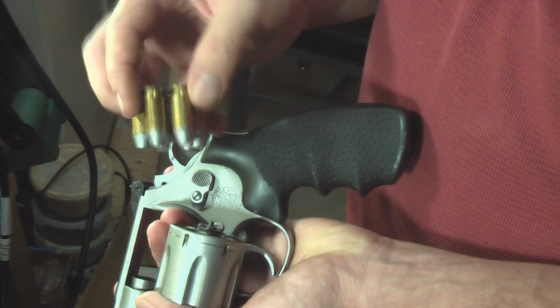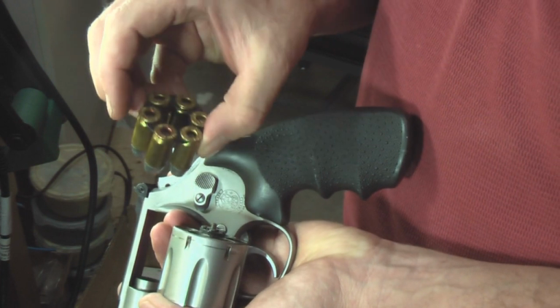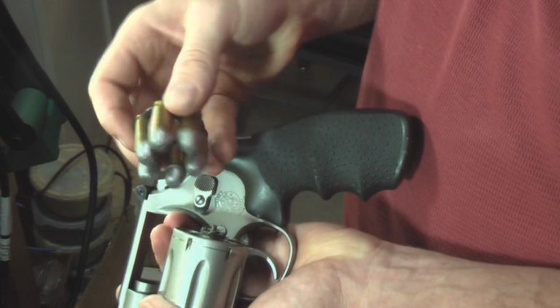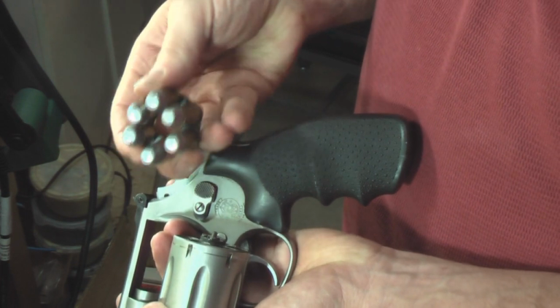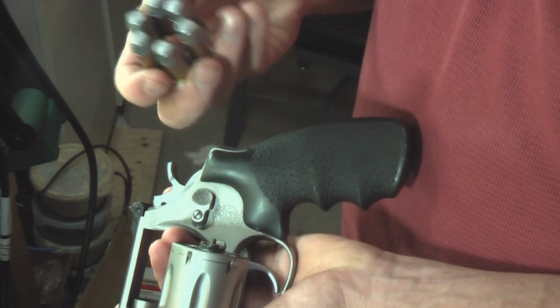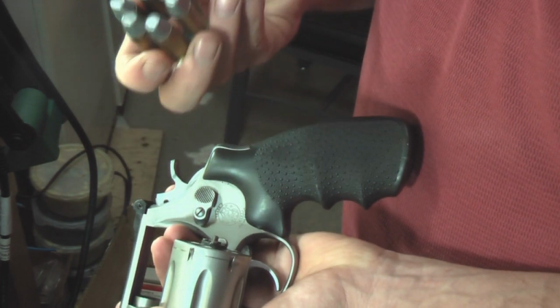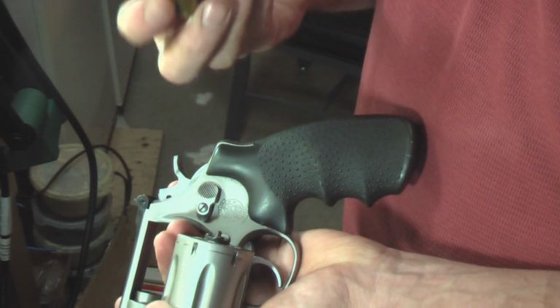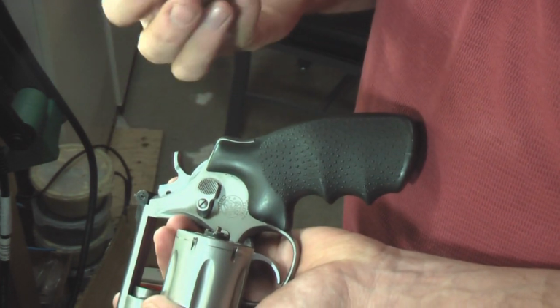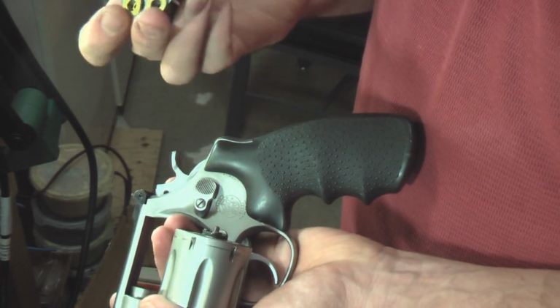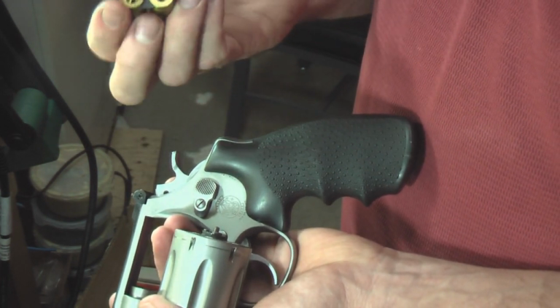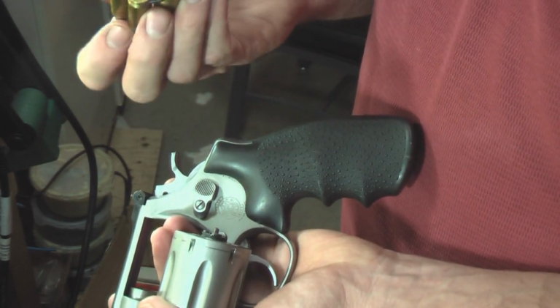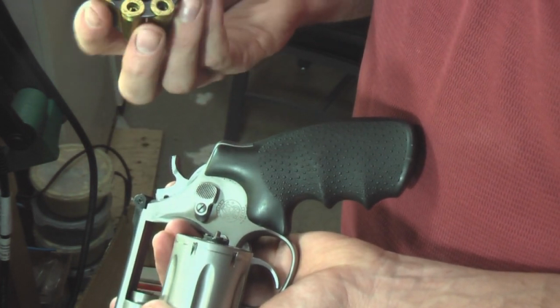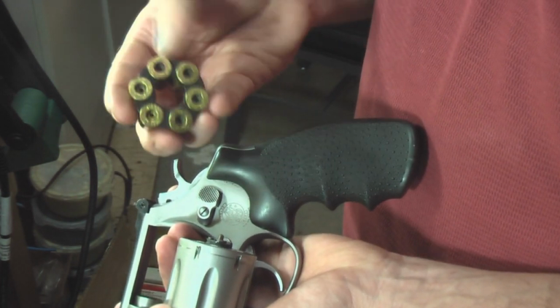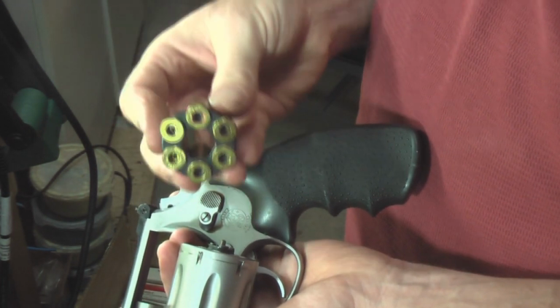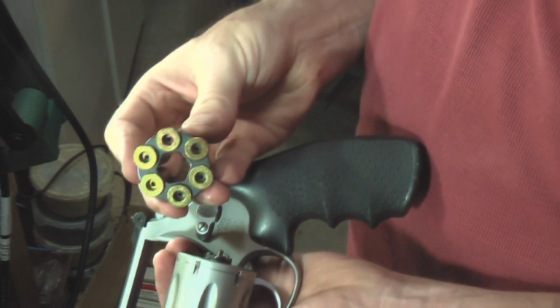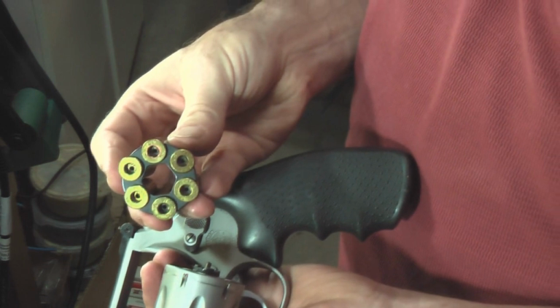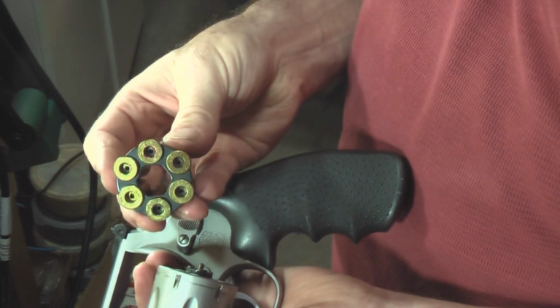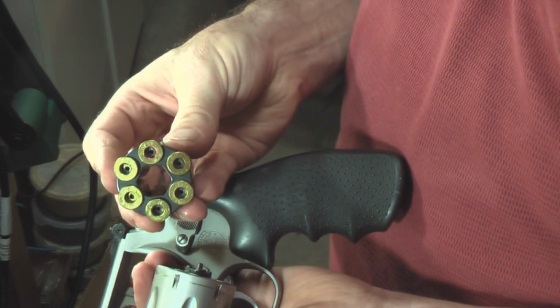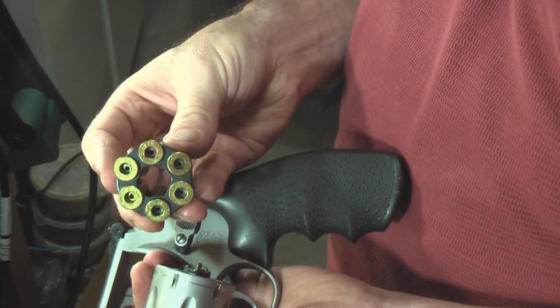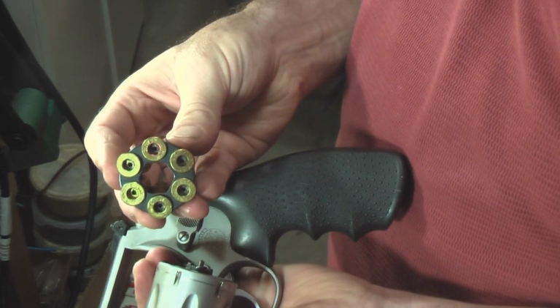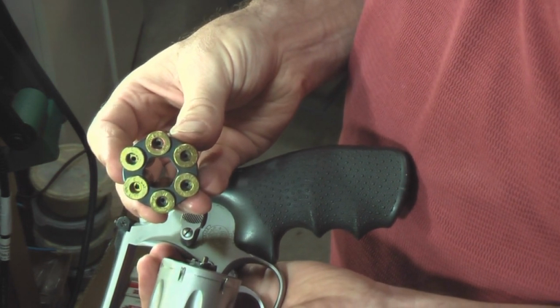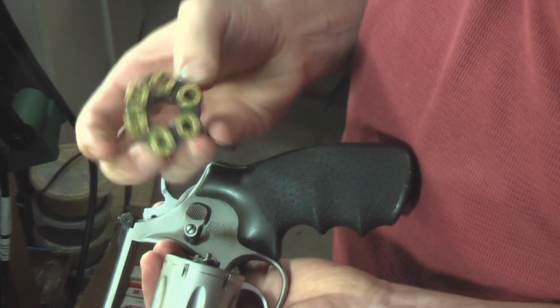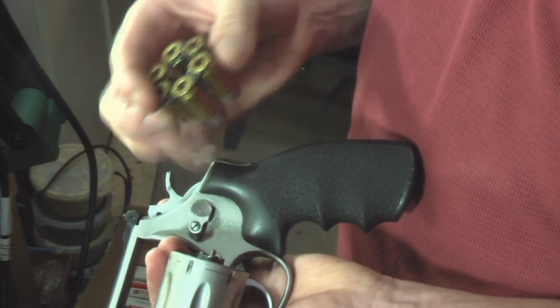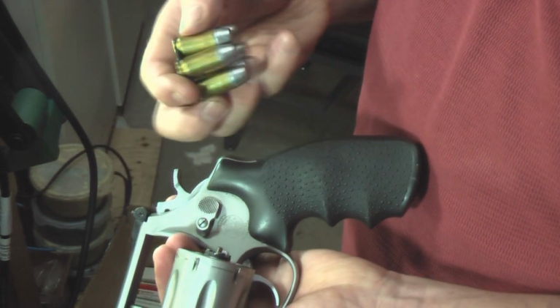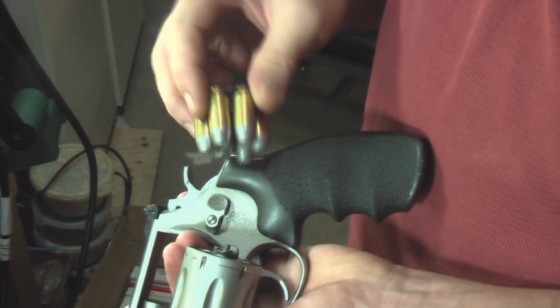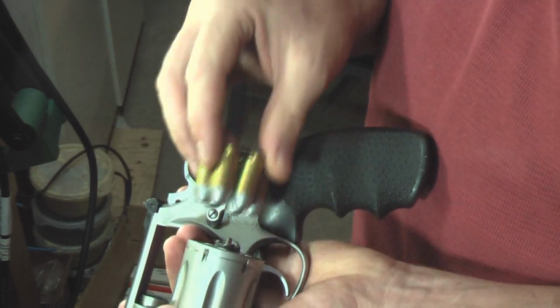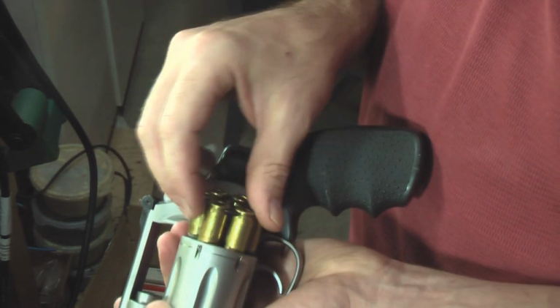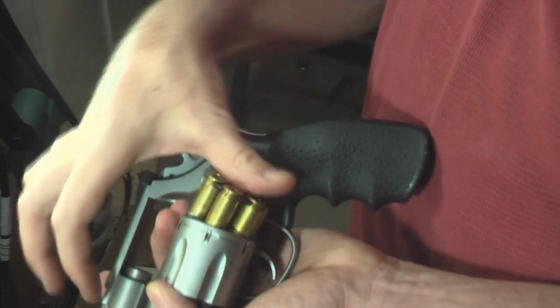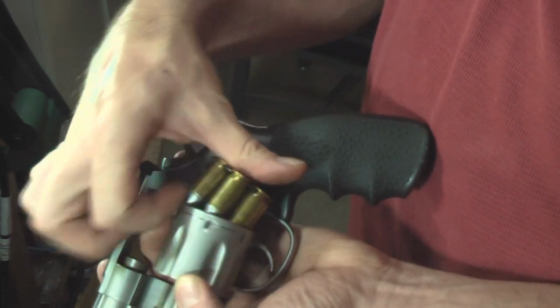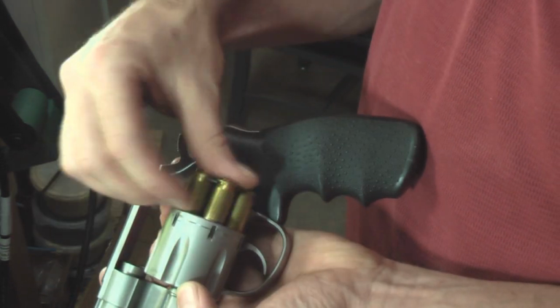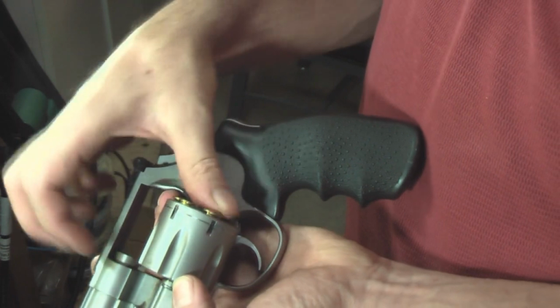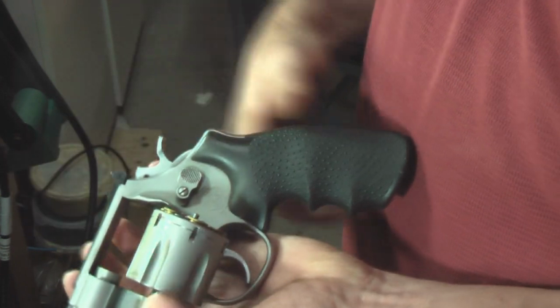The moon clips are really nice, and like I said, they're cheap. For instructional purposes only, these are dummy rounds — there's no way I'm going to be loading a live weapon in my garage.